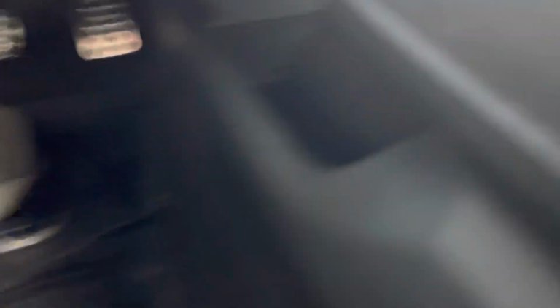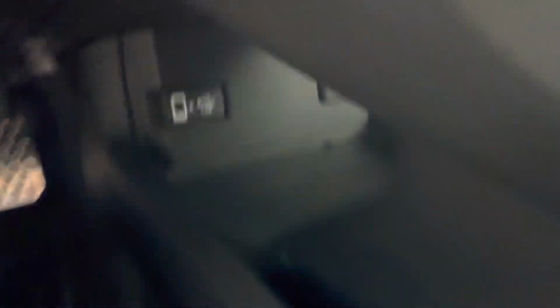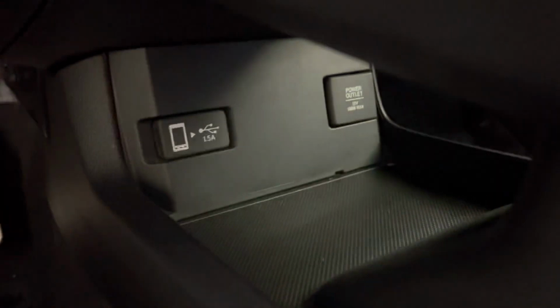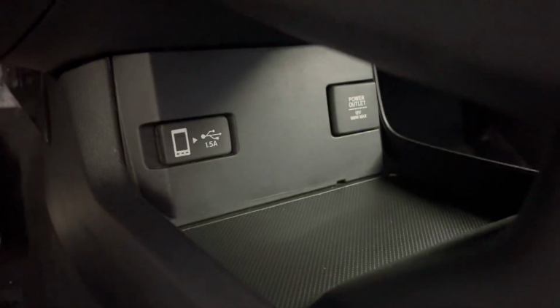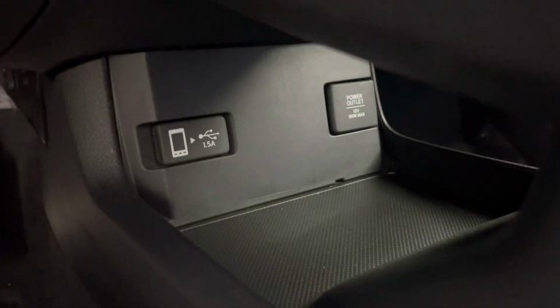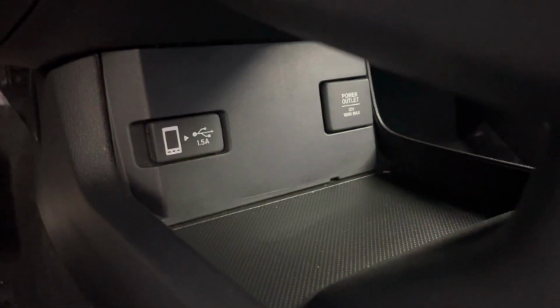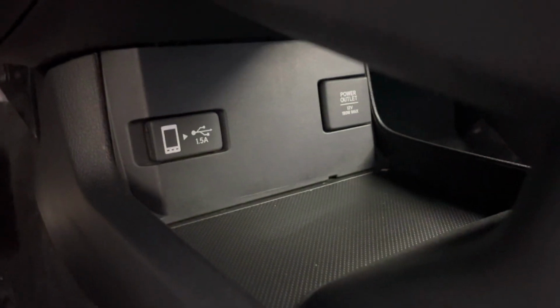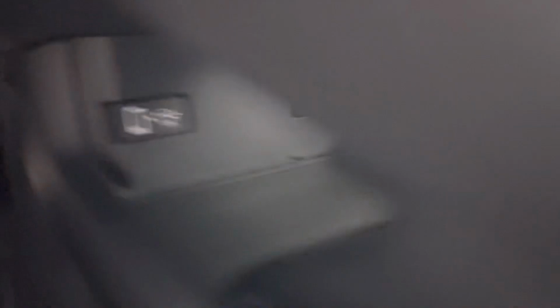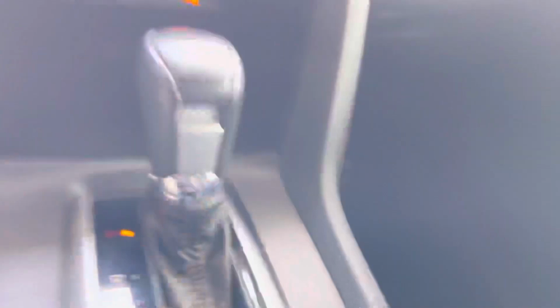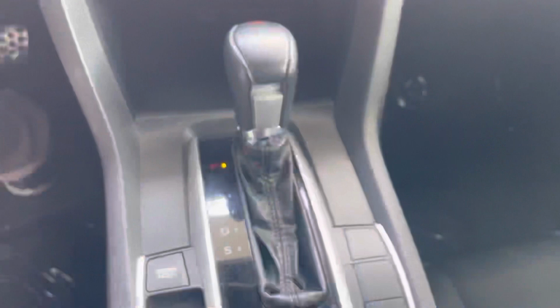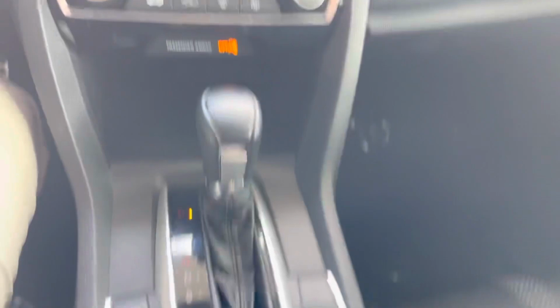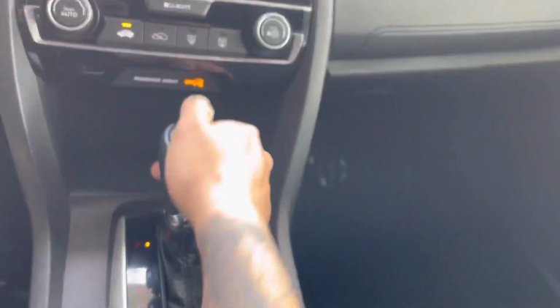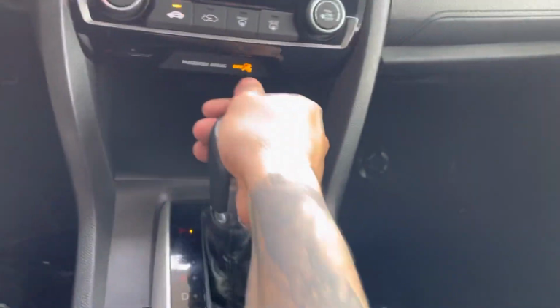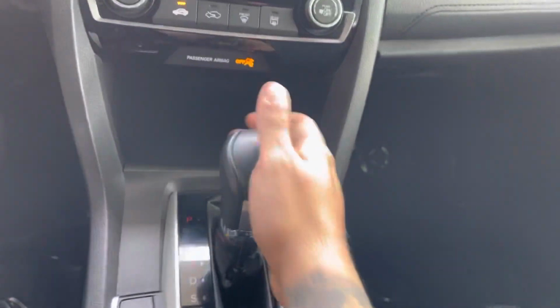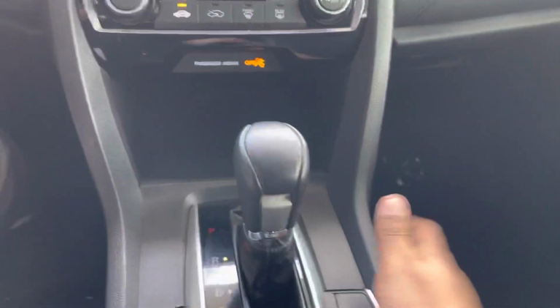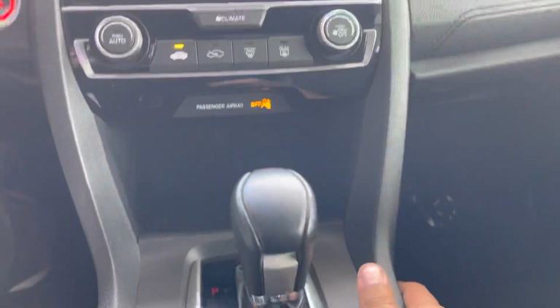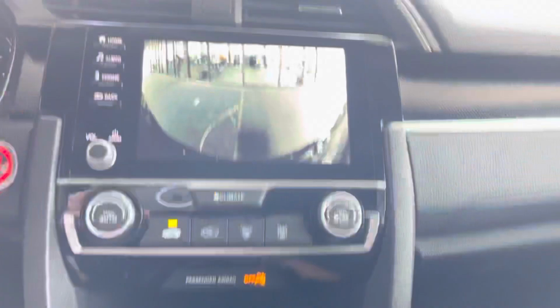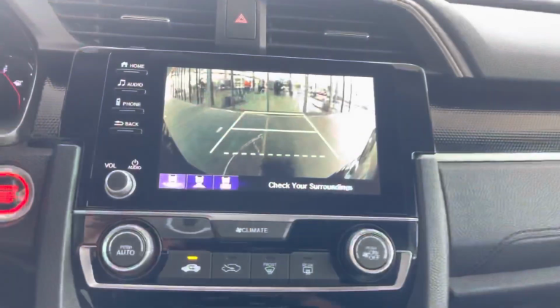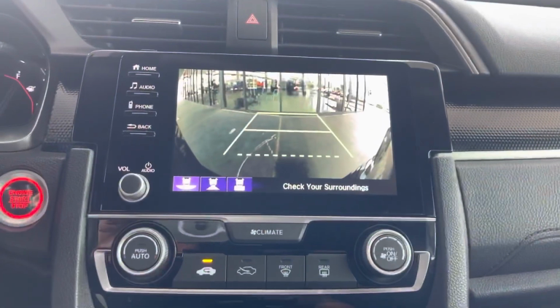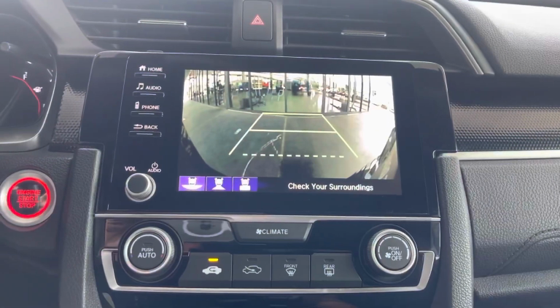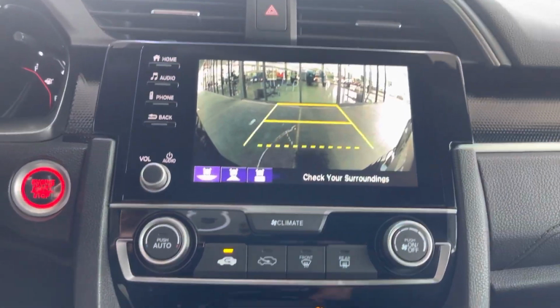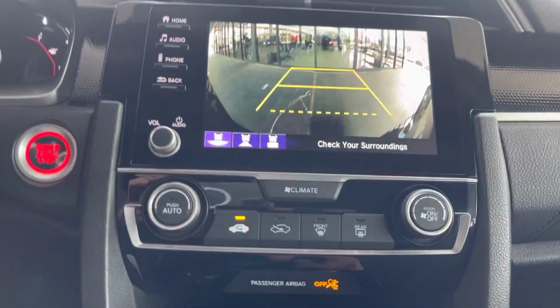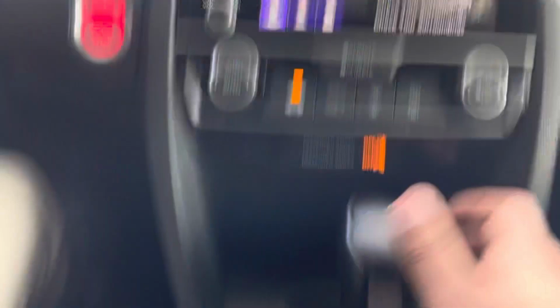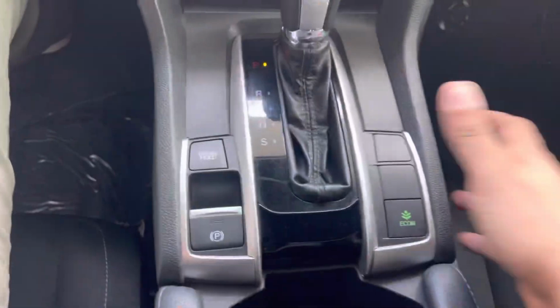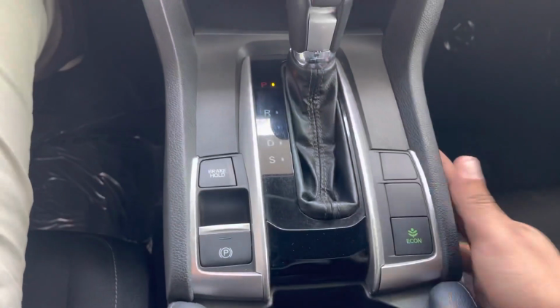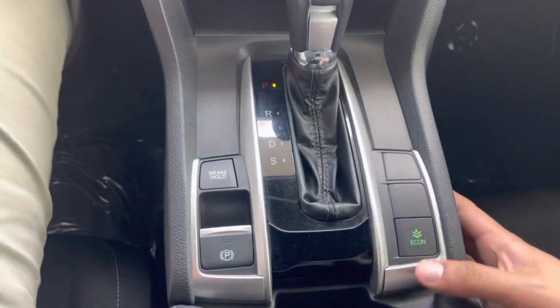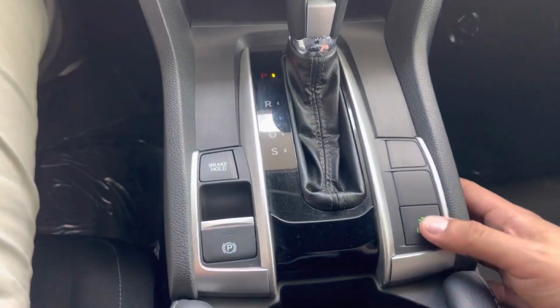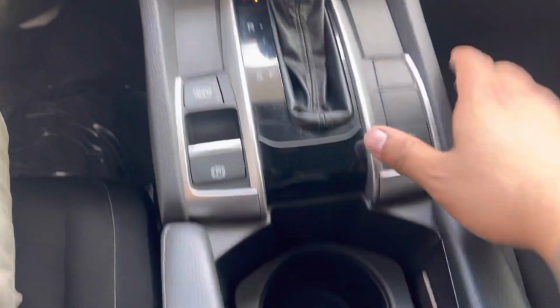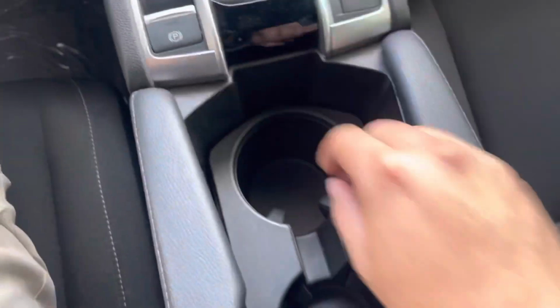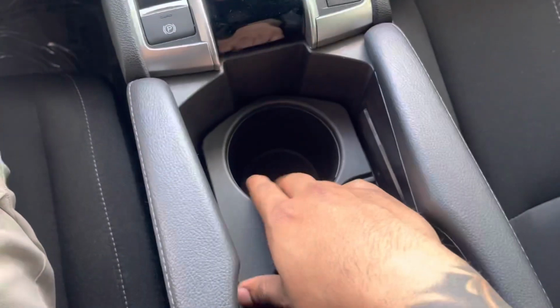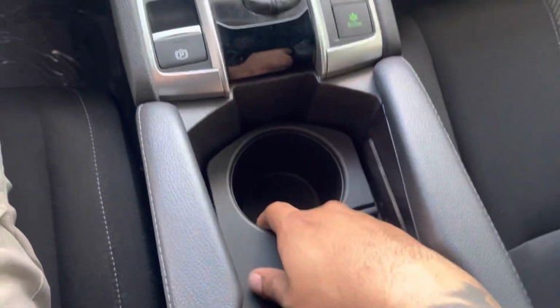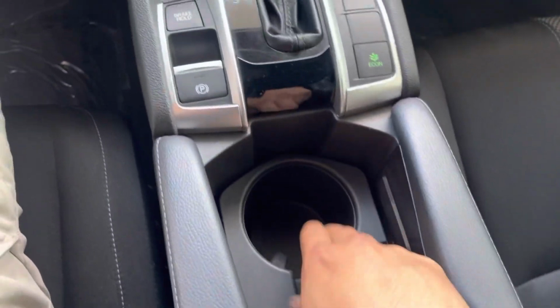We have storage for our phone as well as extra storage down here, a power outlet, and a USB port. Rear view camera — functionally works. Brake hold, eco mode, cup holders, standard cup holders.